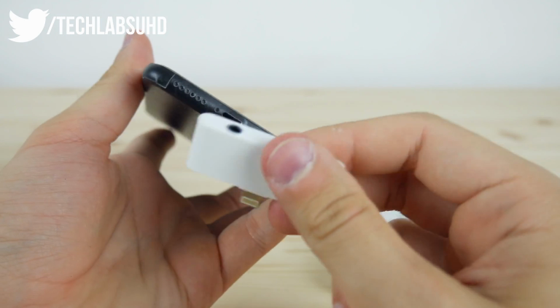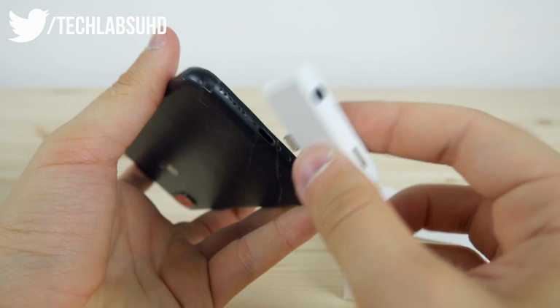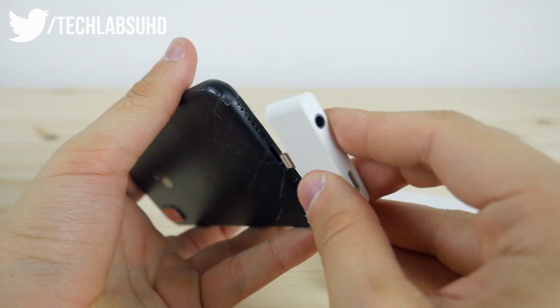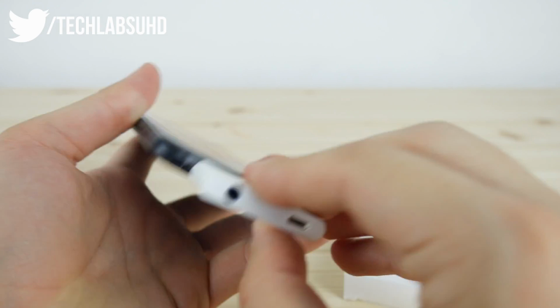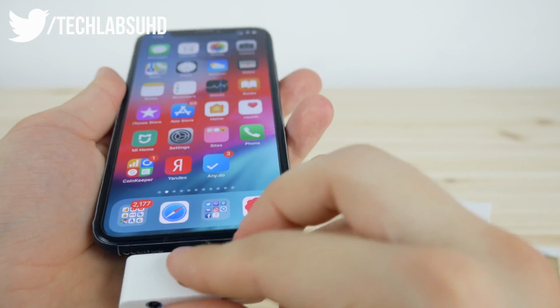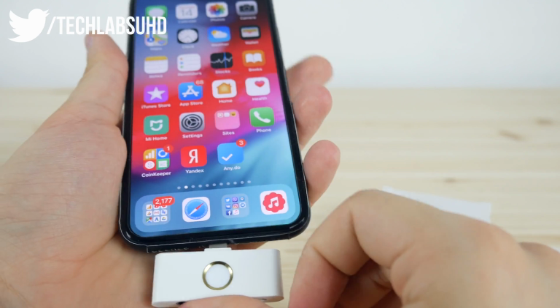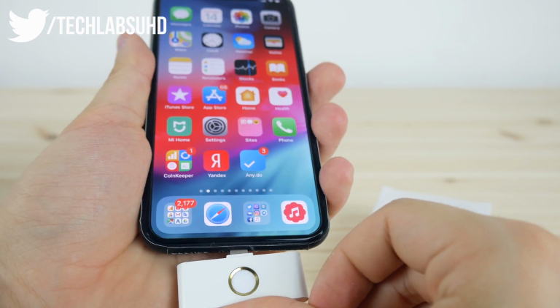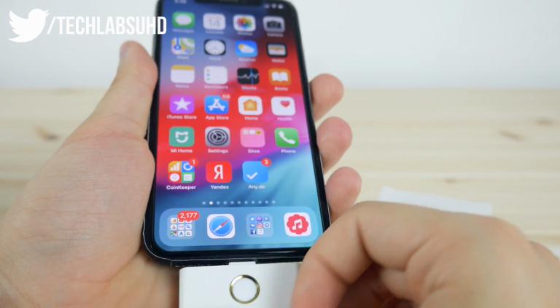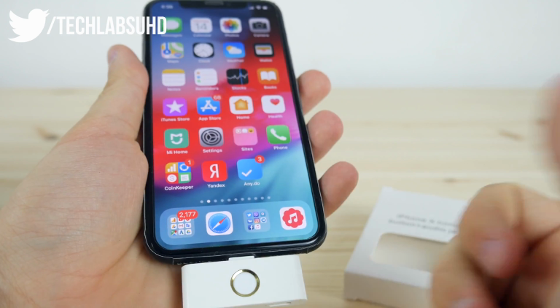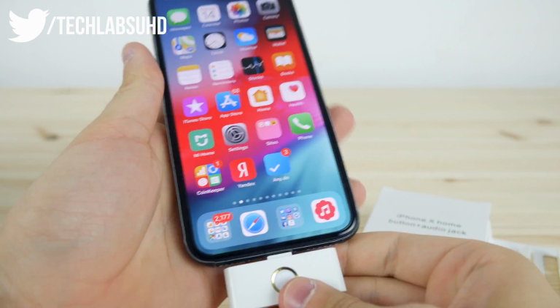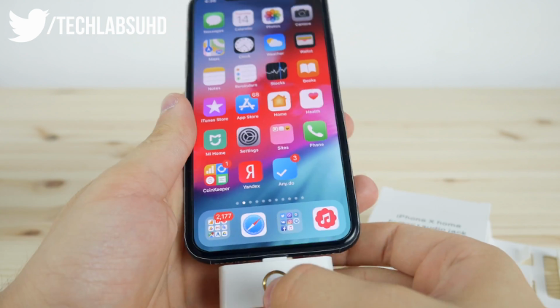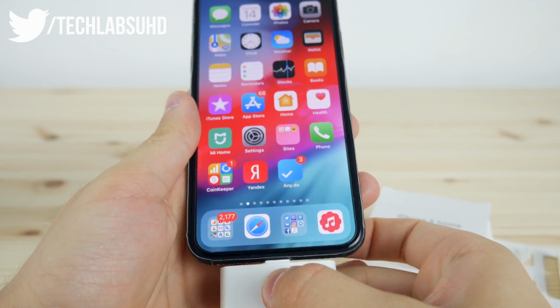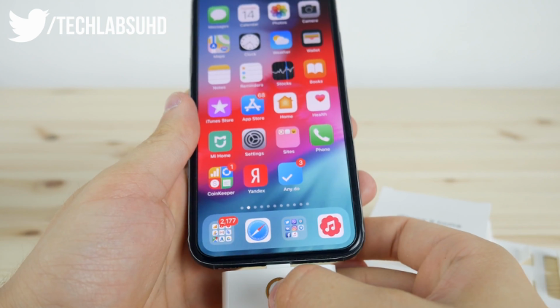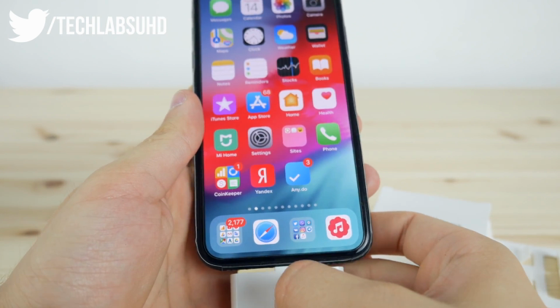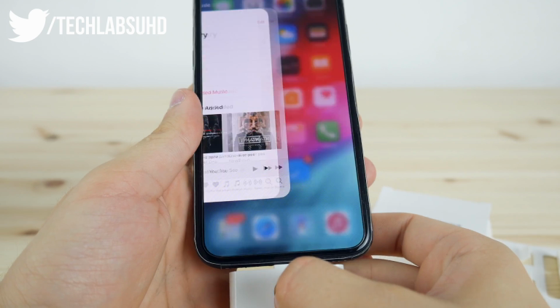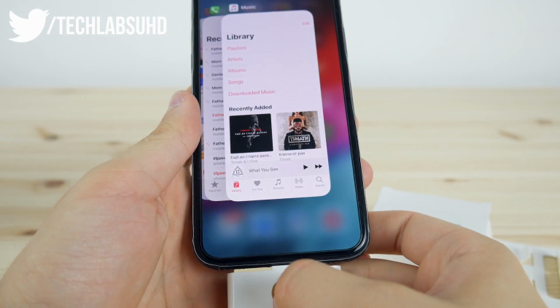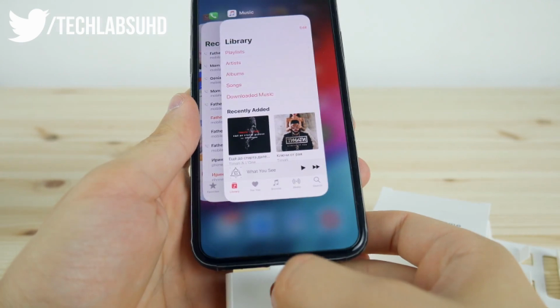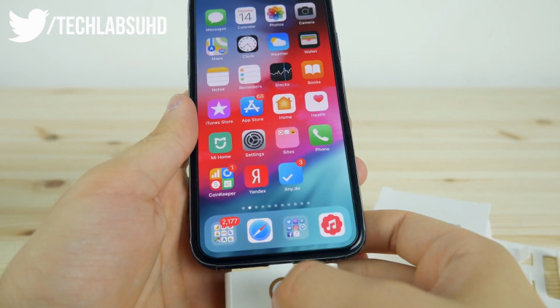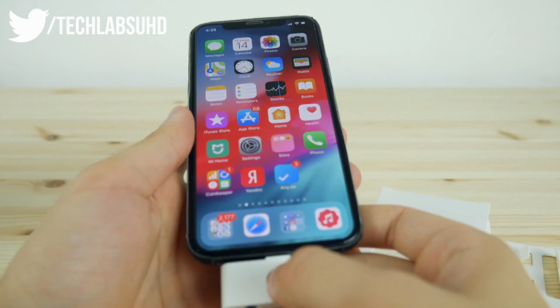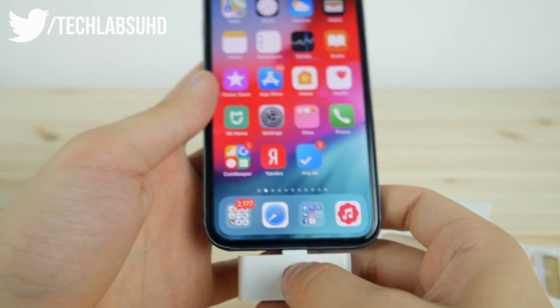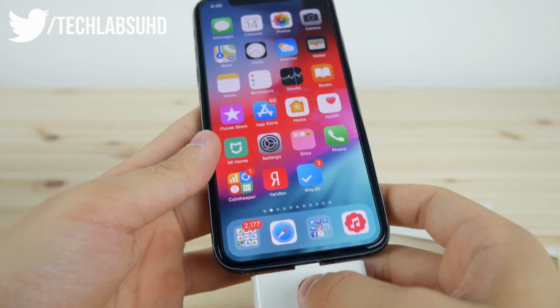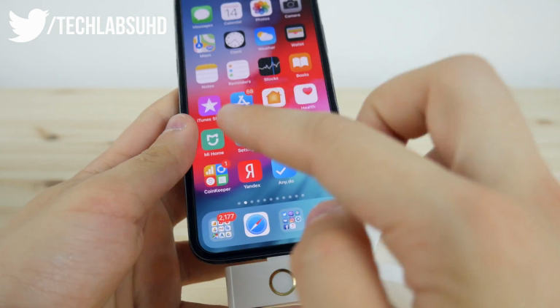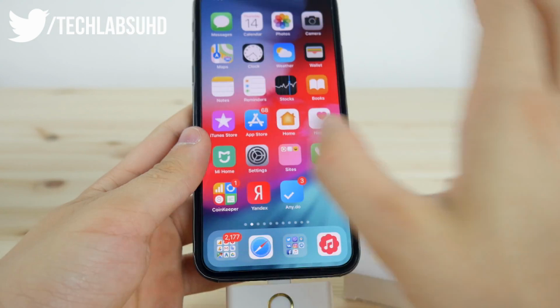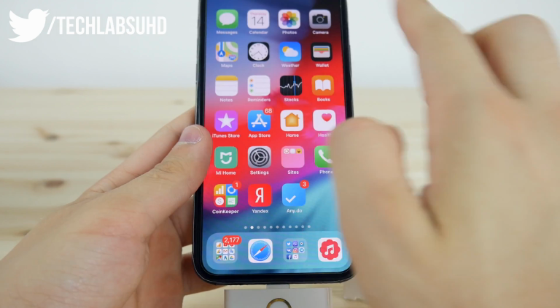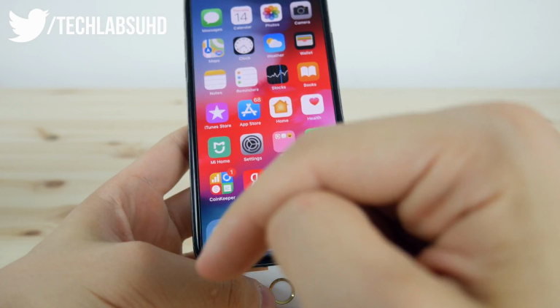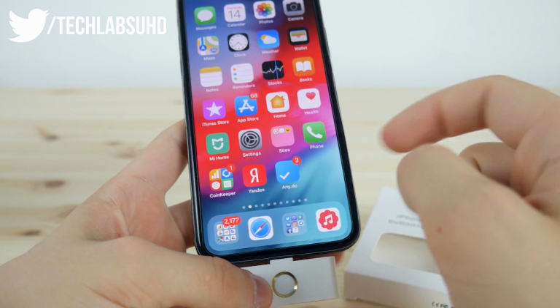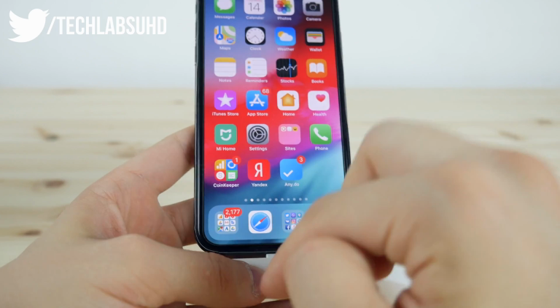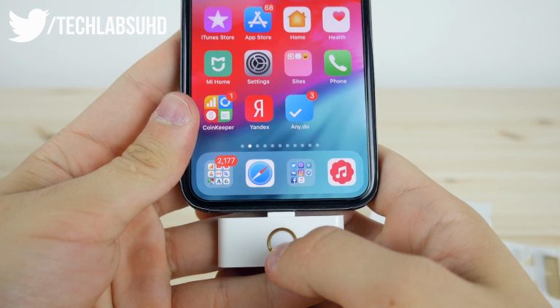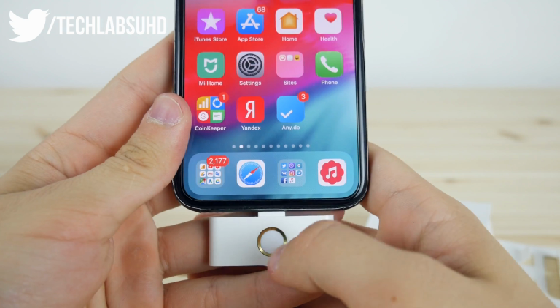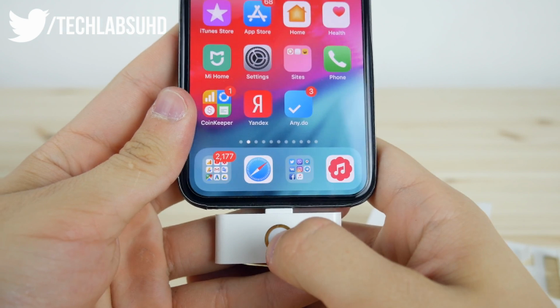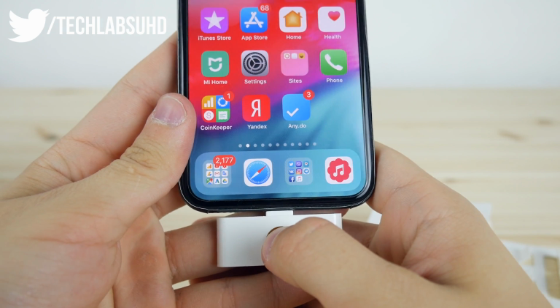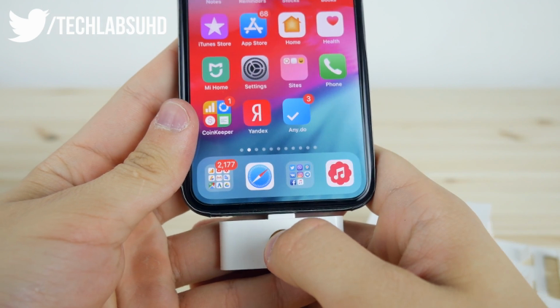Let's just plug this one in. Hopefully we won't get a warning about an unauthorized accessory. Let me plug this in and see if it works. This is iOS 12. Oh my gosh, it works! Let me close all the multitasking and show you guys in close-up.